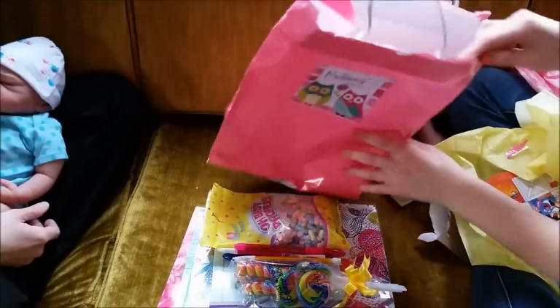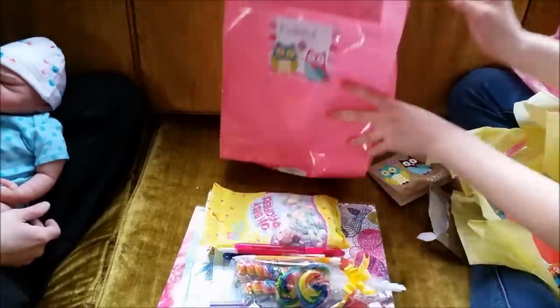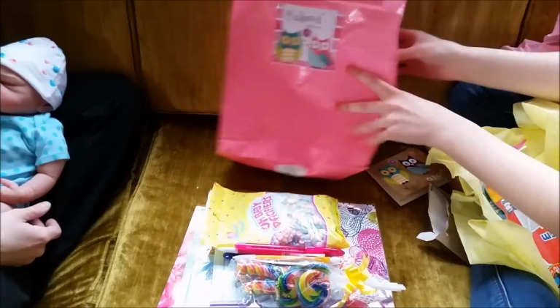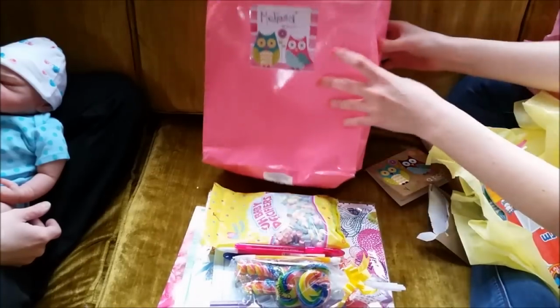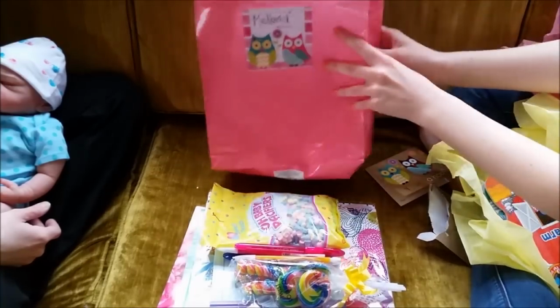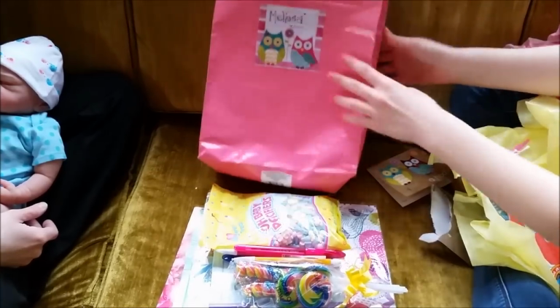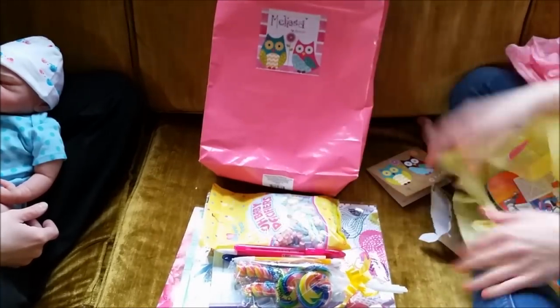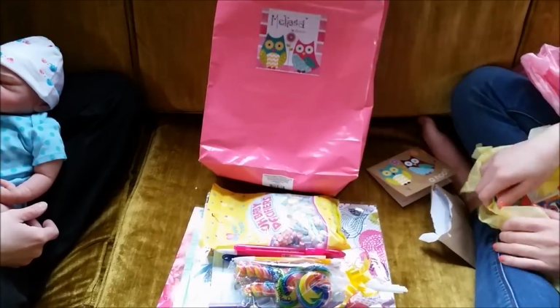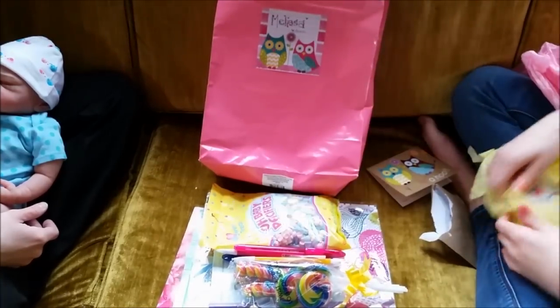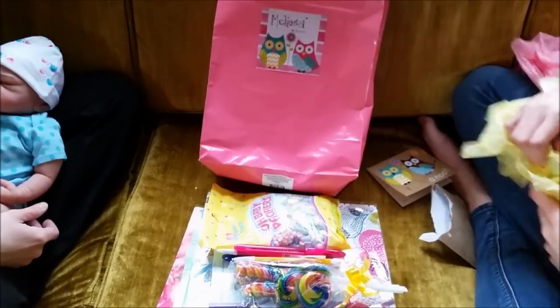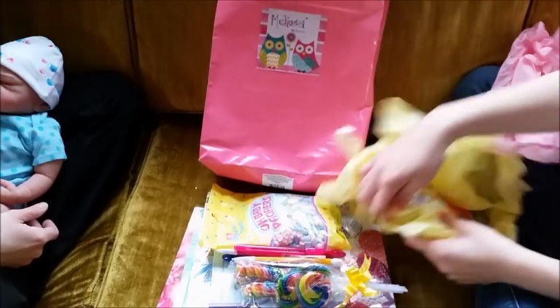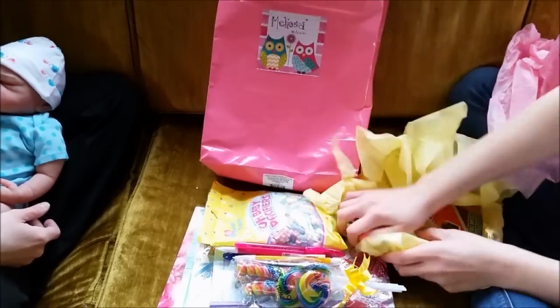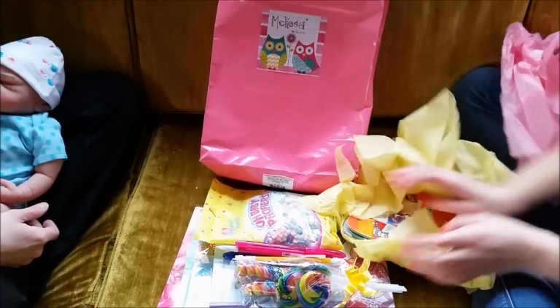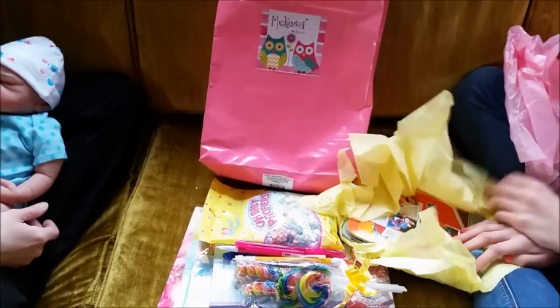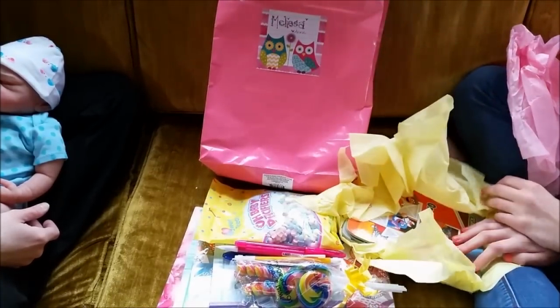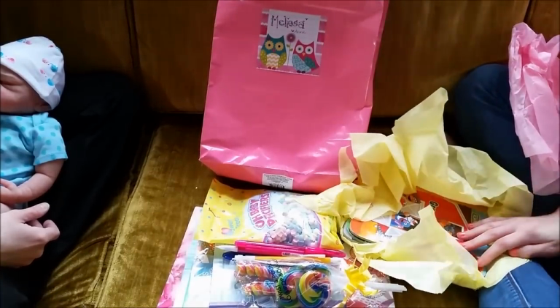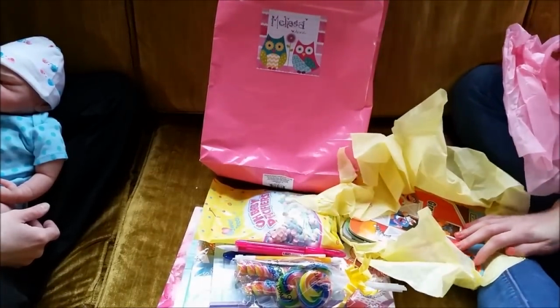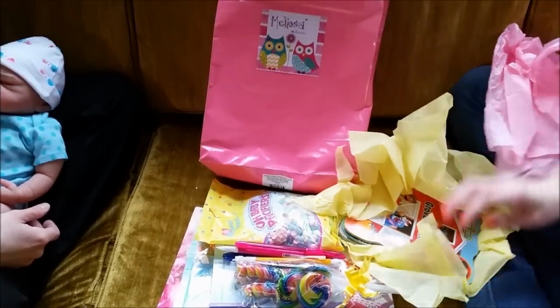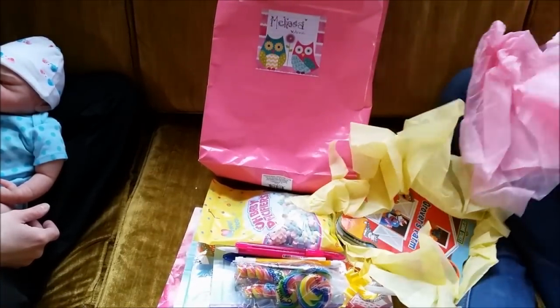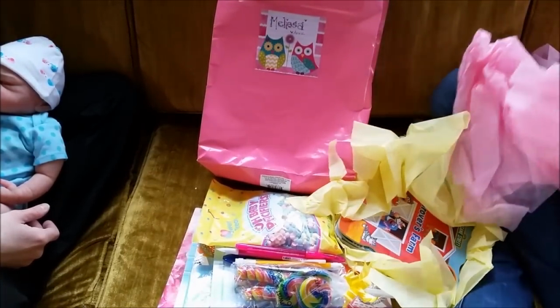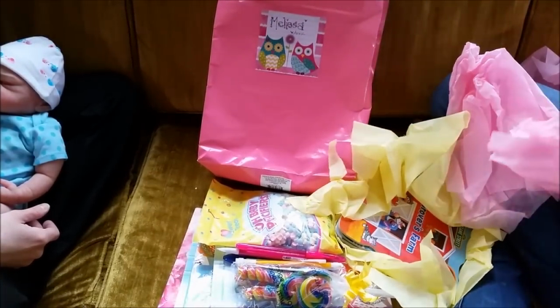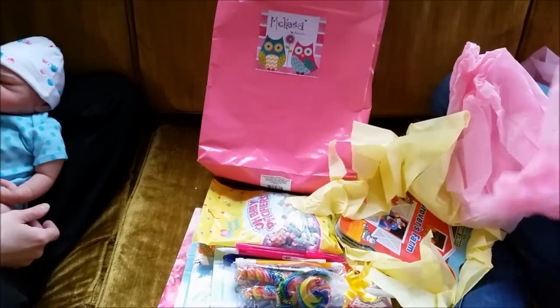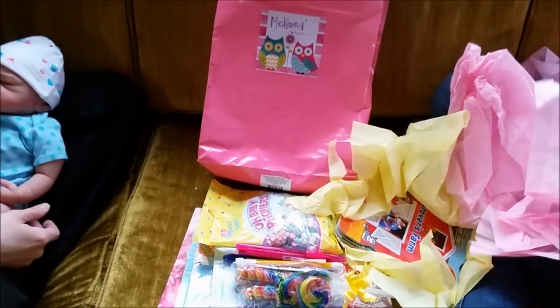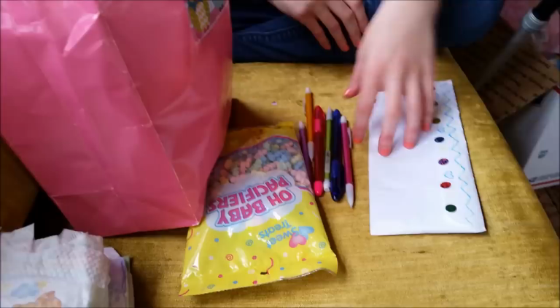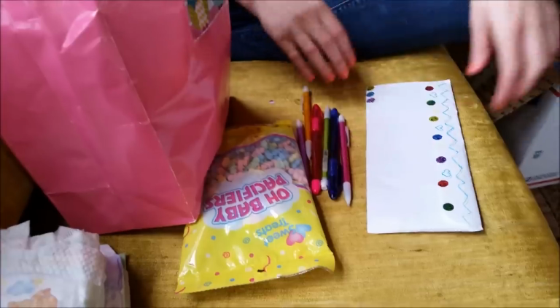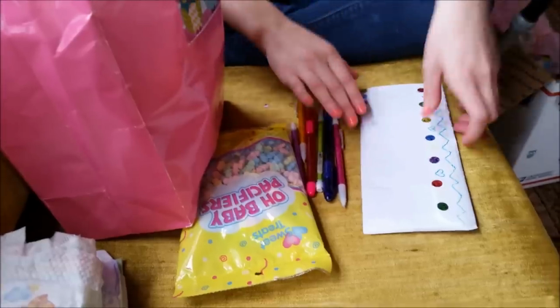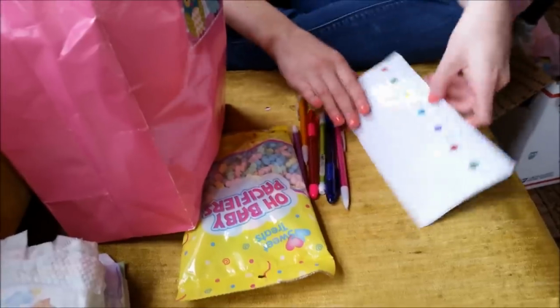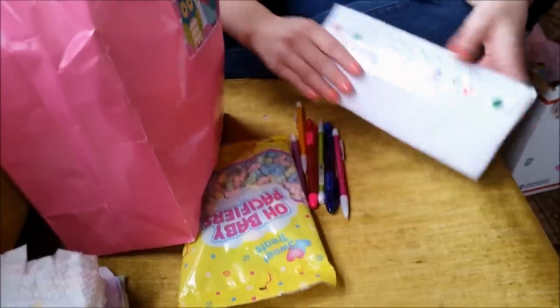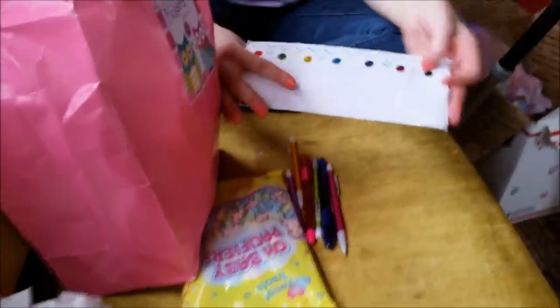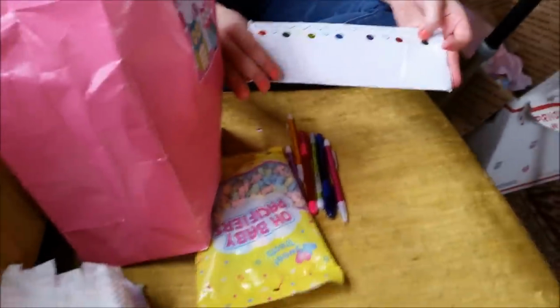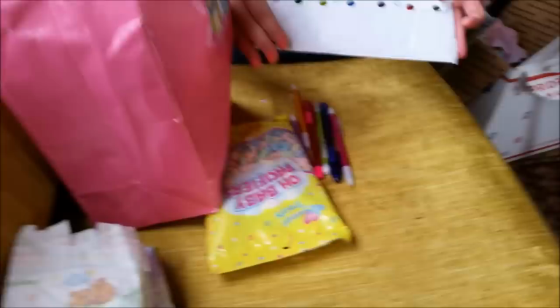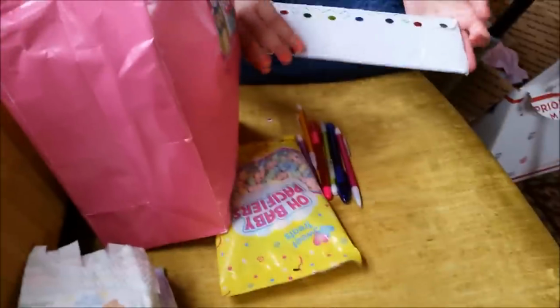And you spoiled us. Thanks for watching, guys. Oh, so I forgot the letter that I got.